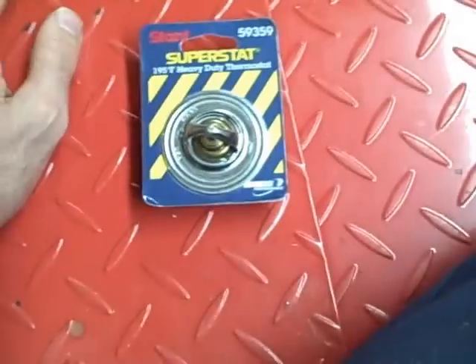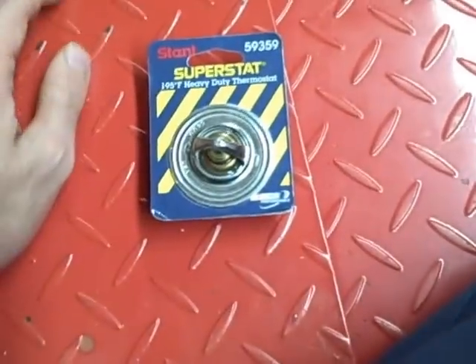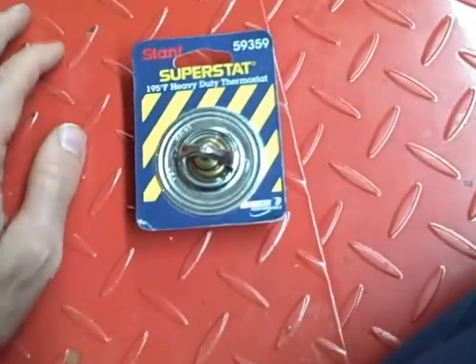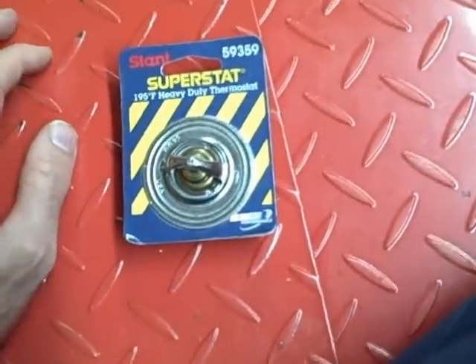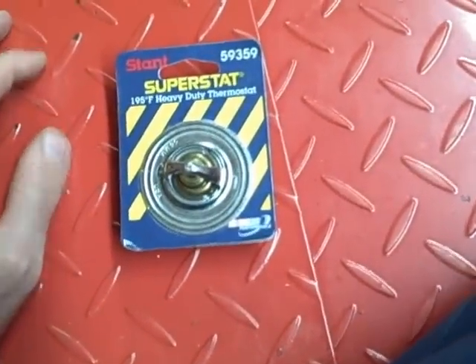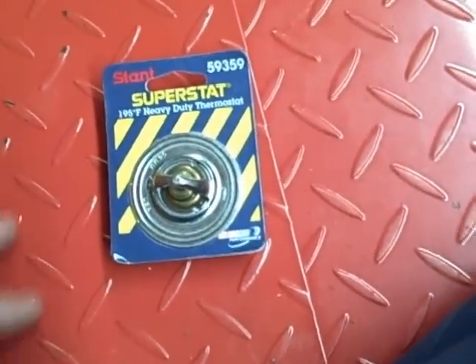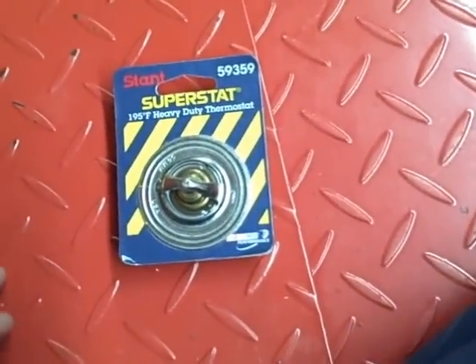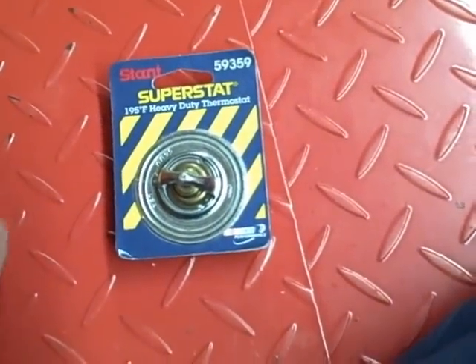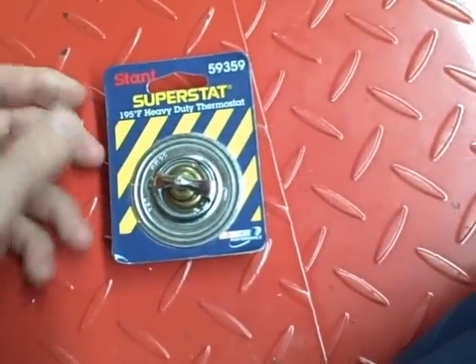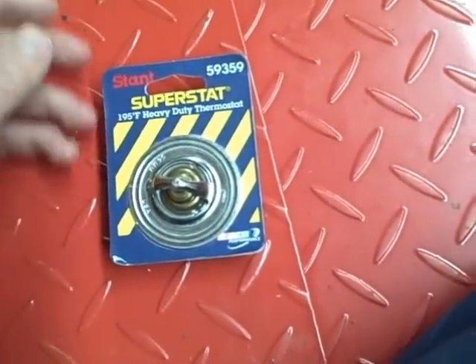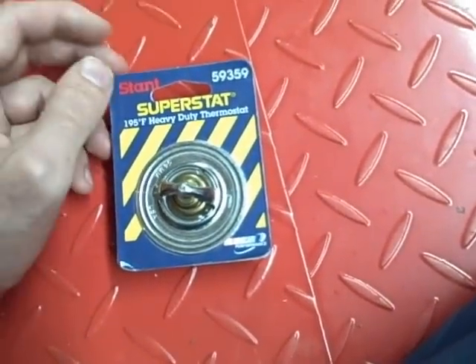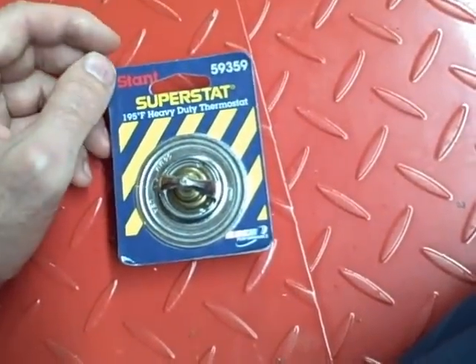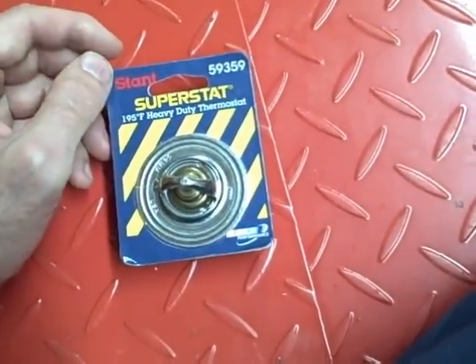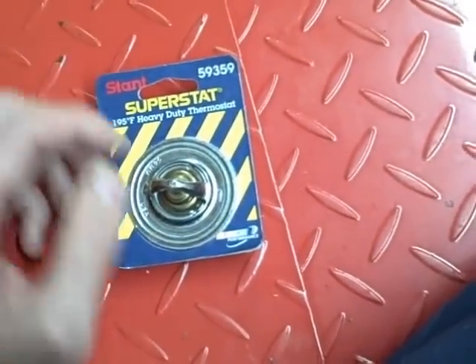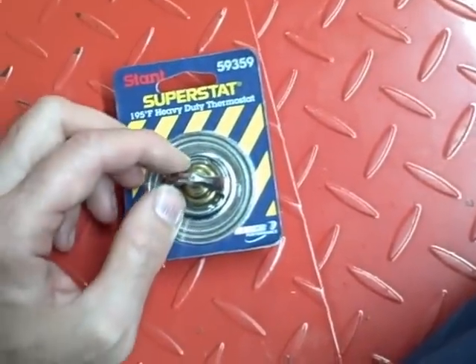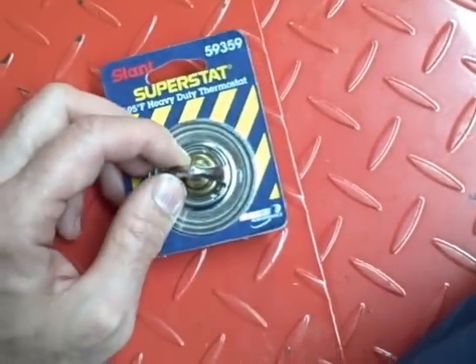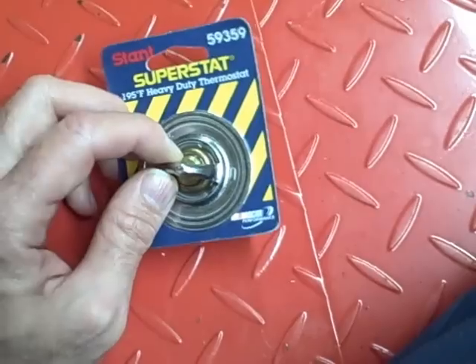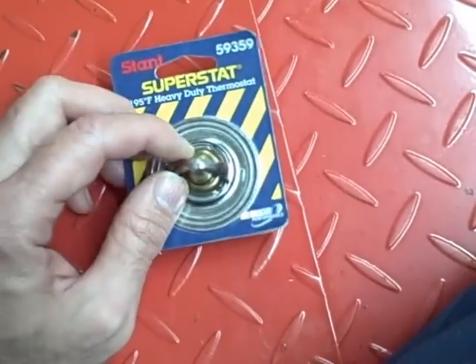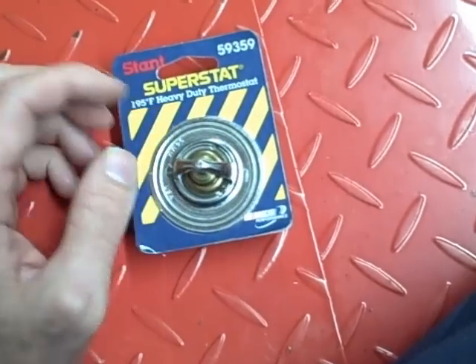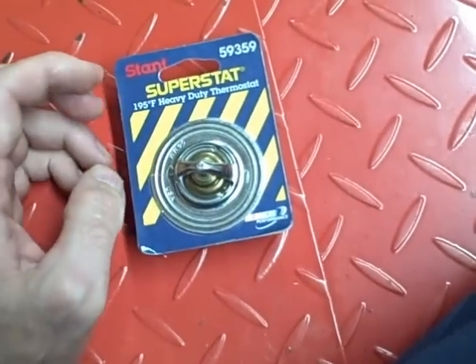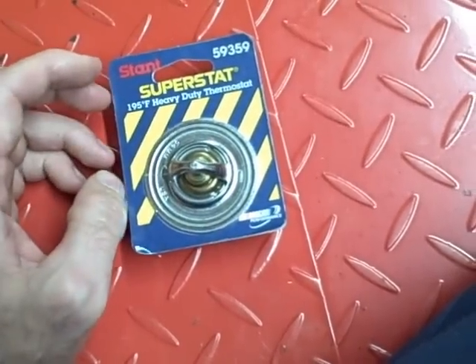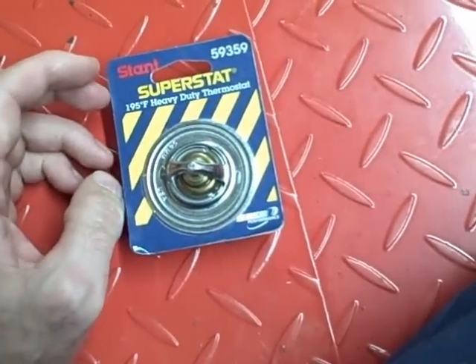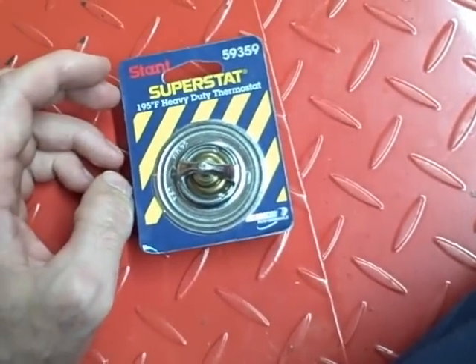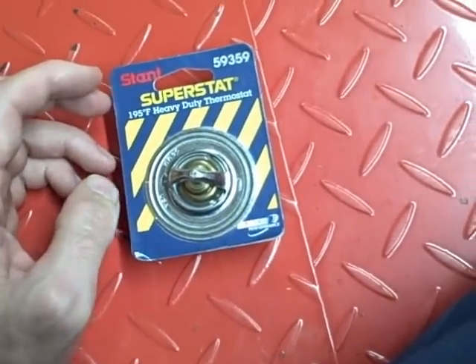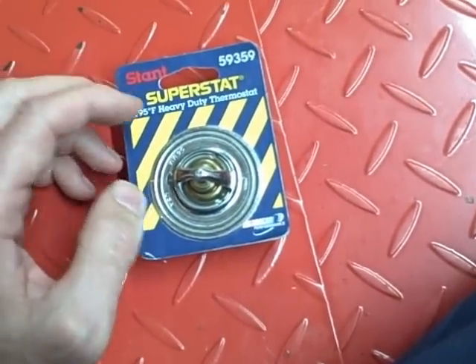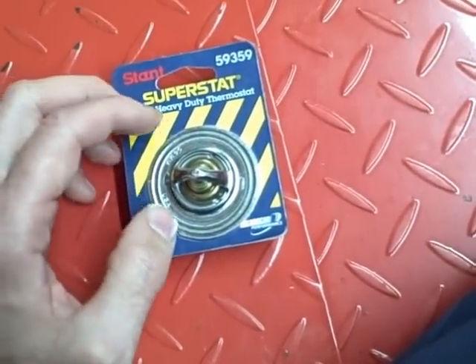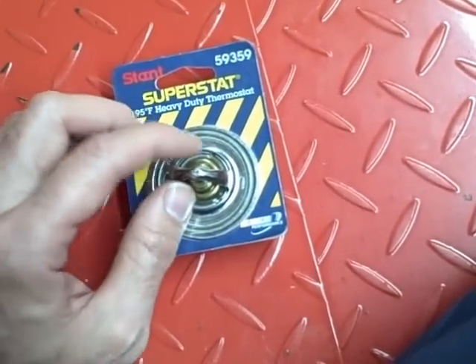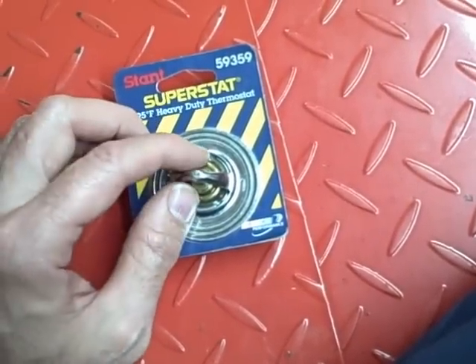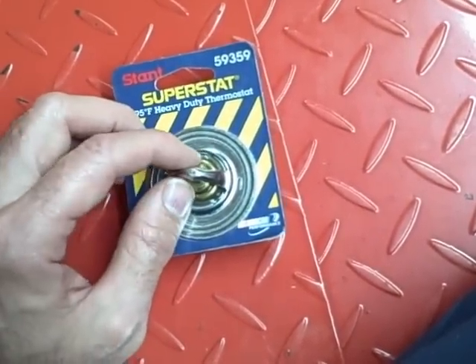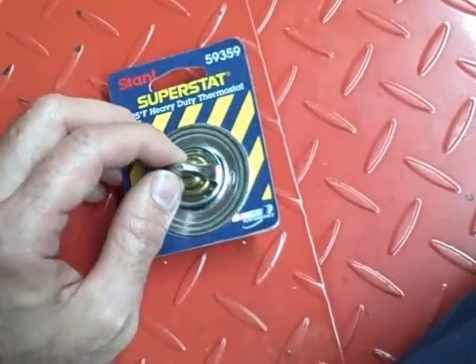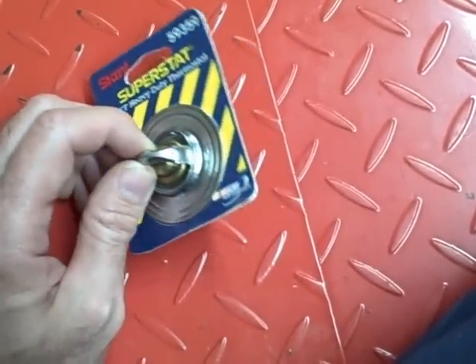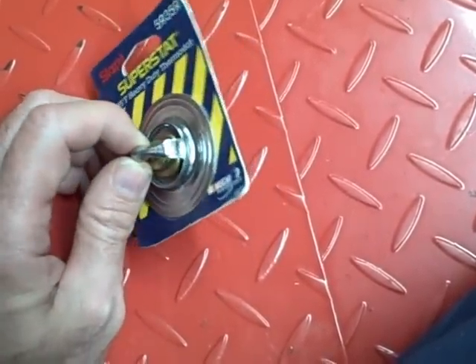I had to replace a radiator today in a pickup truck and I have this thermostat left over, so I thought I'd do a video and show how a thermostat will open up when it heats up.